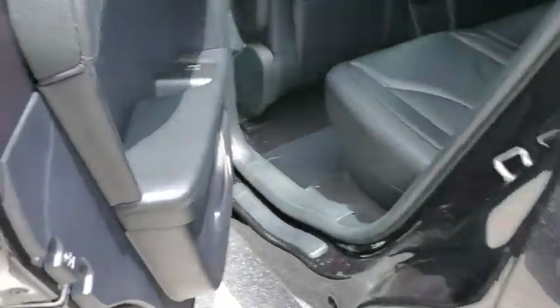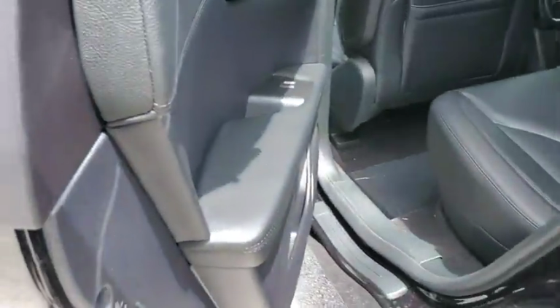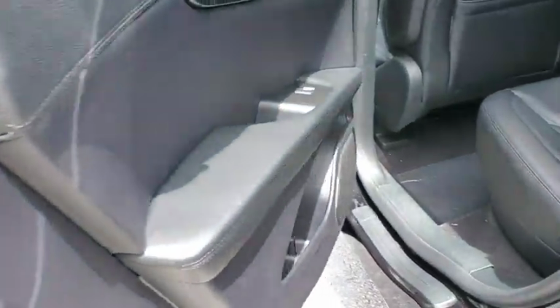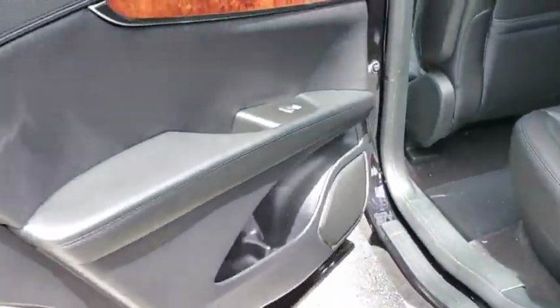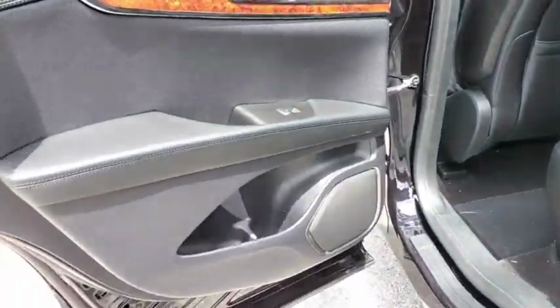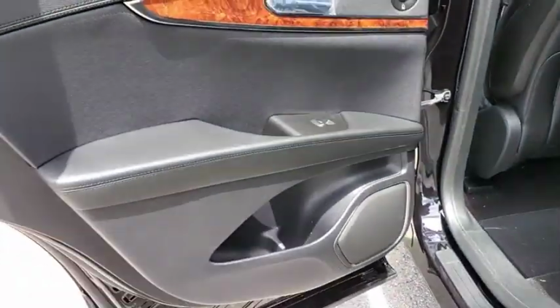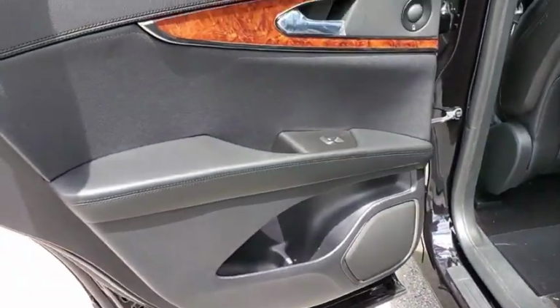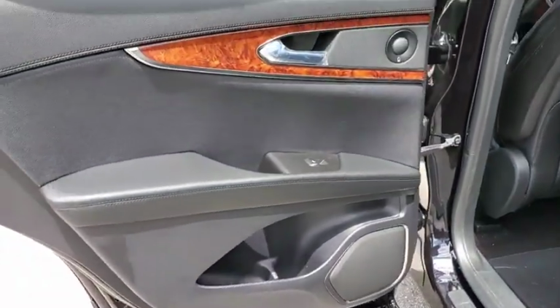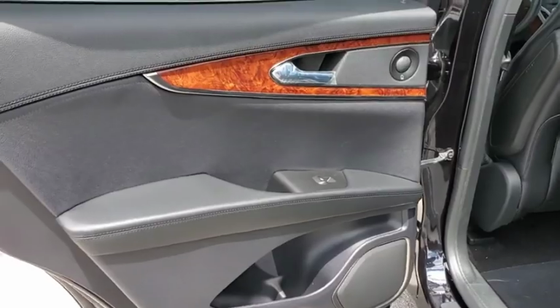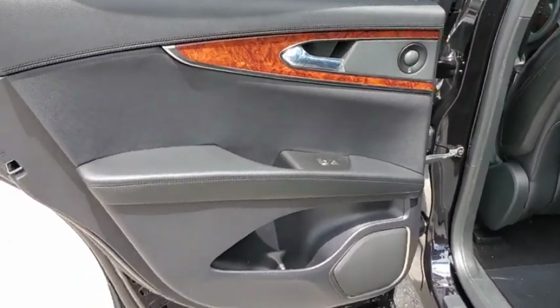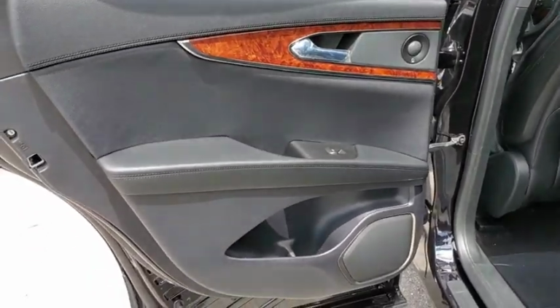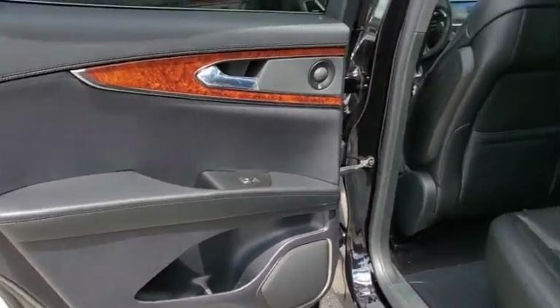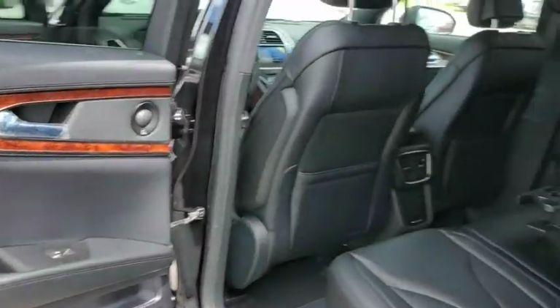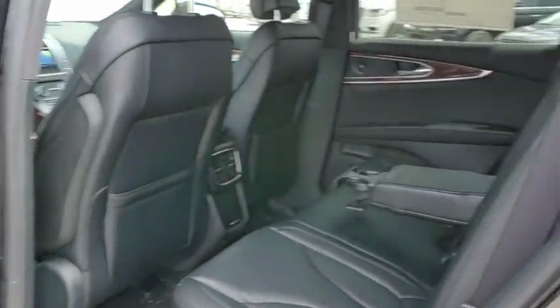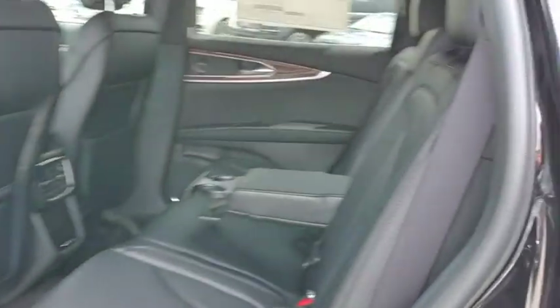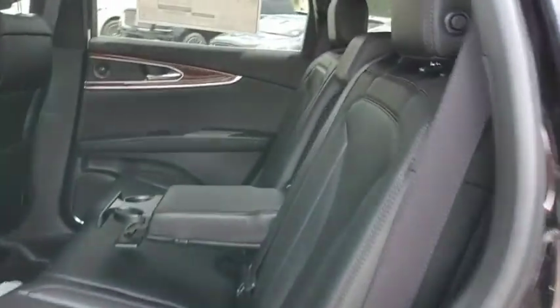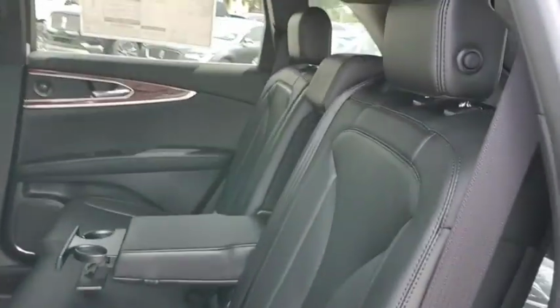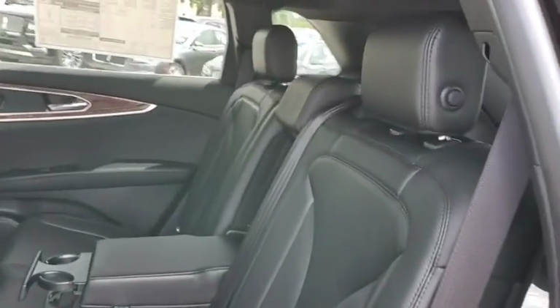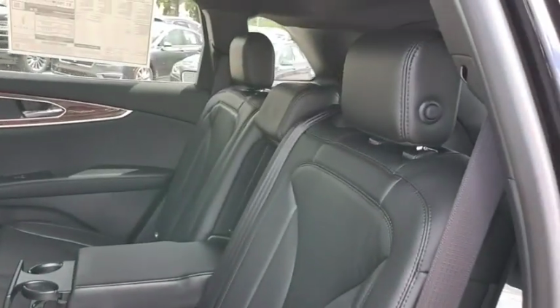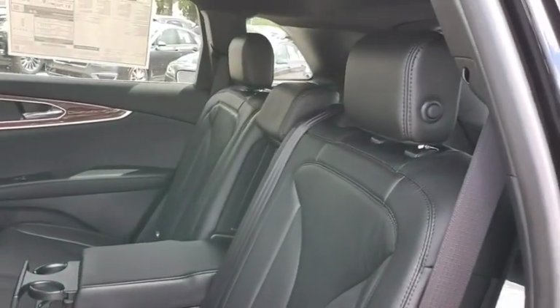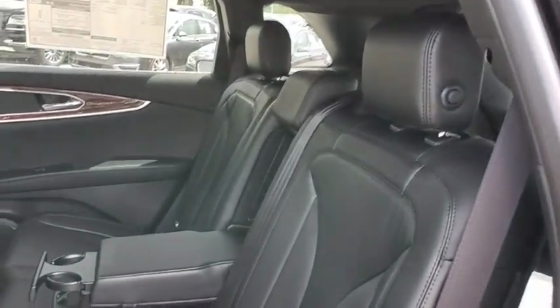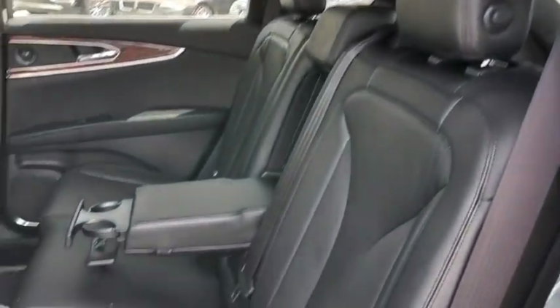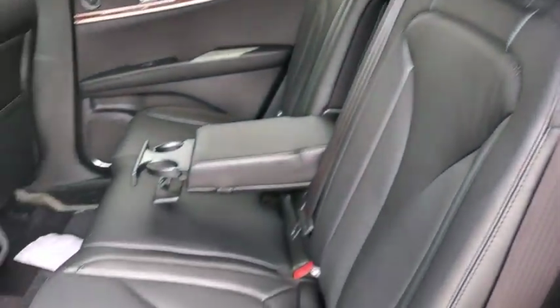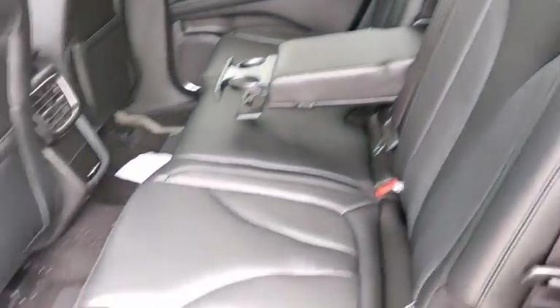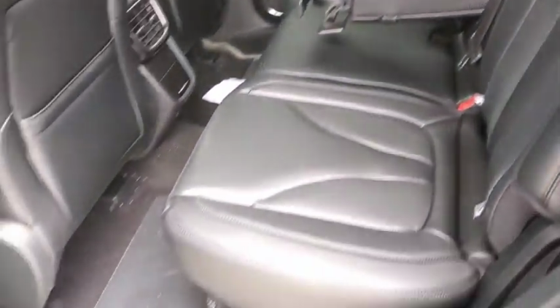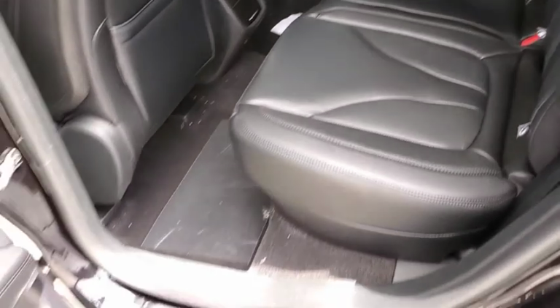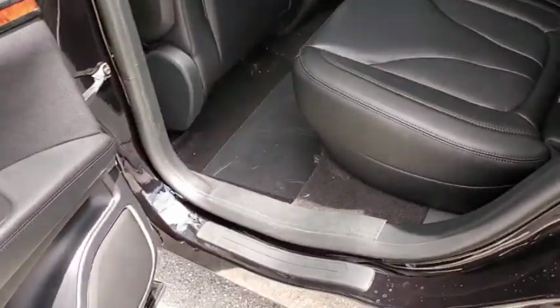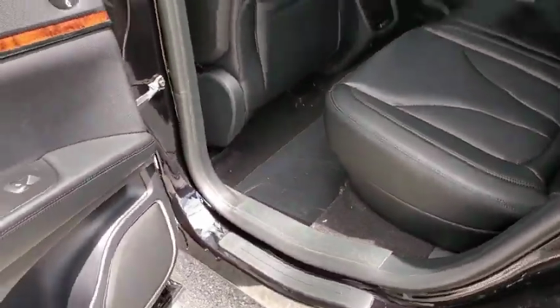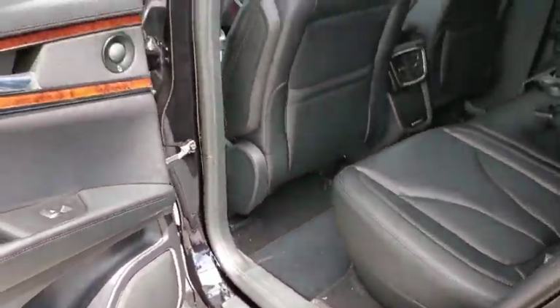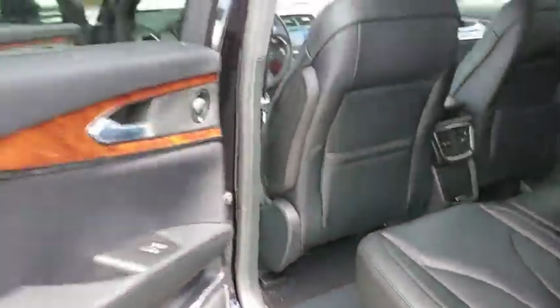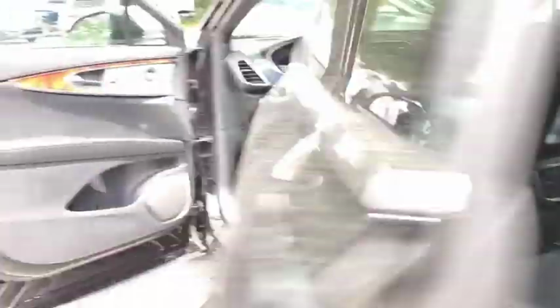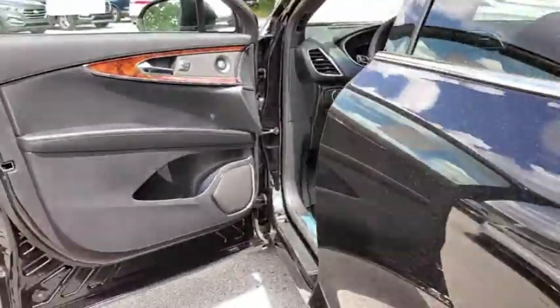Anti-lock braking system, leather-wrapped steering wheel, Bluetooth, adjustable steering wheel, power steering, auto-dimming rear-view mirror, keyless start, floor mats. Come see the car for yourself.